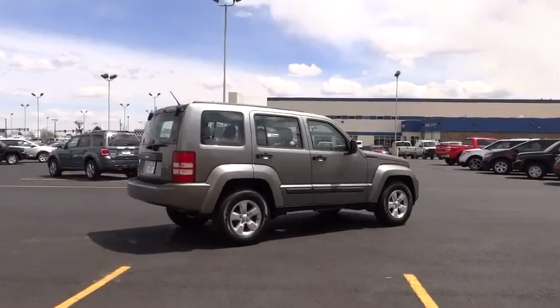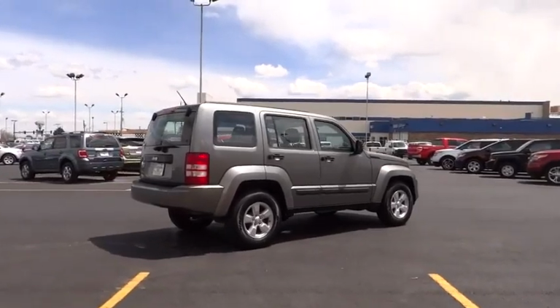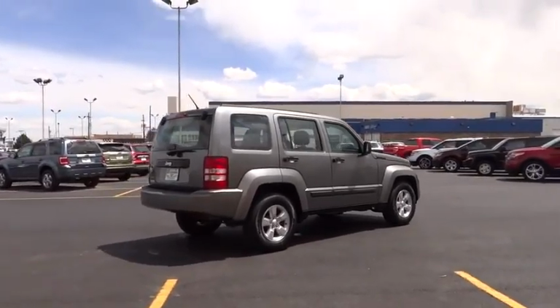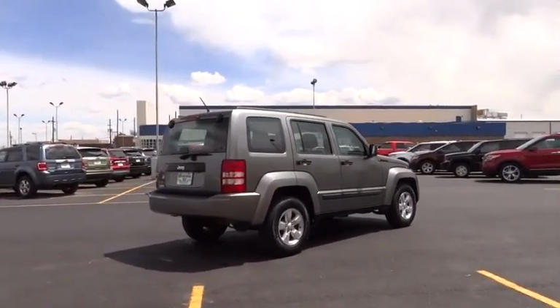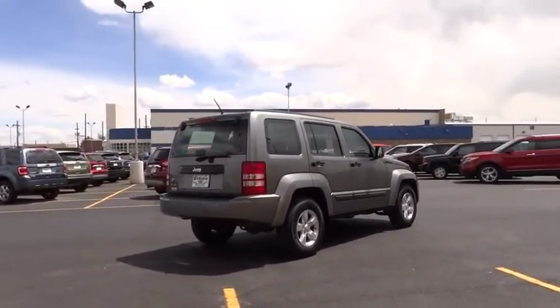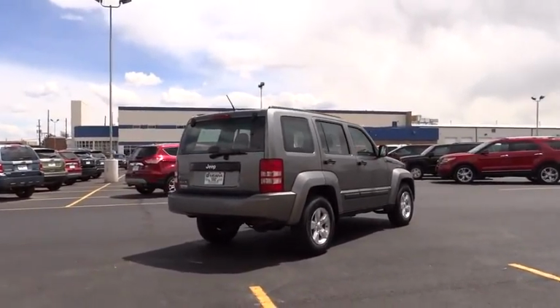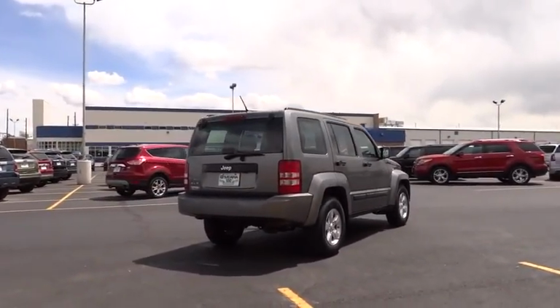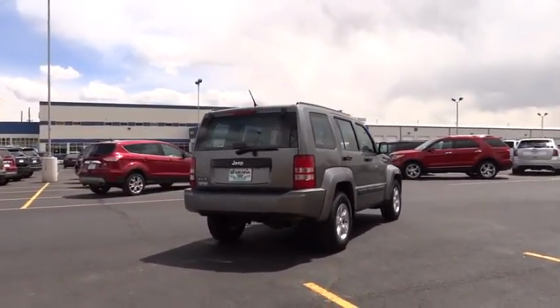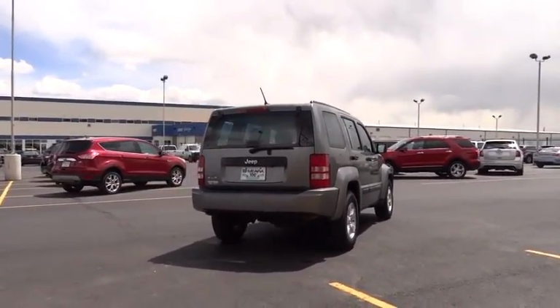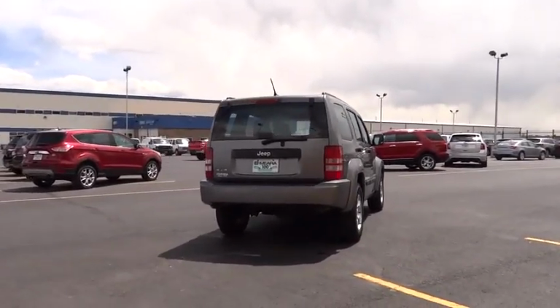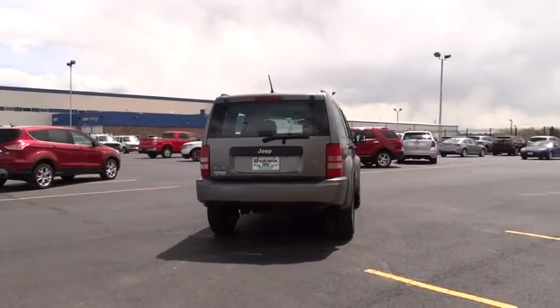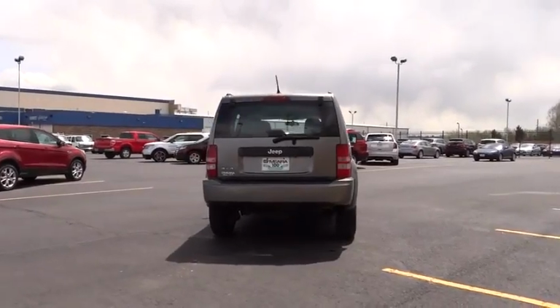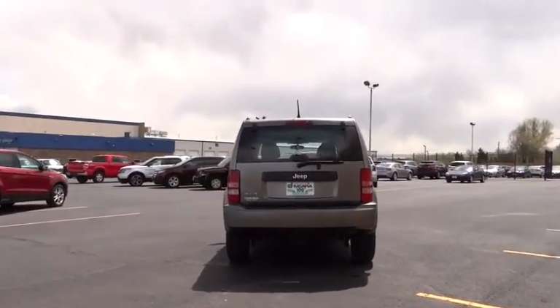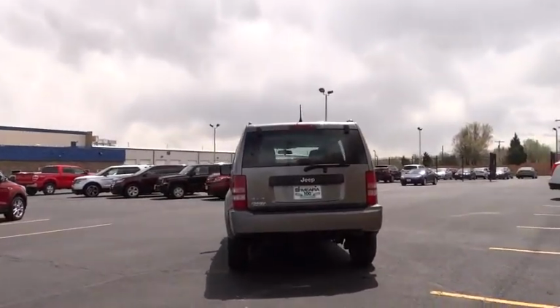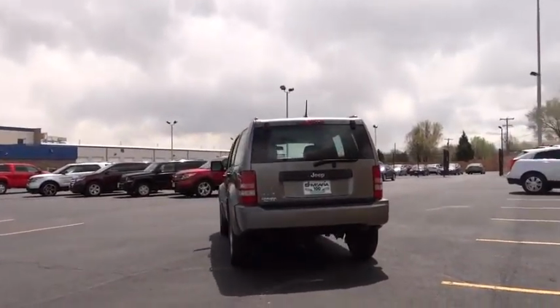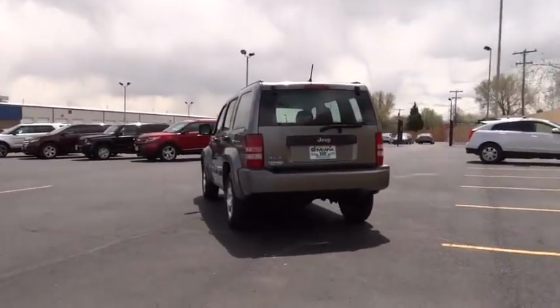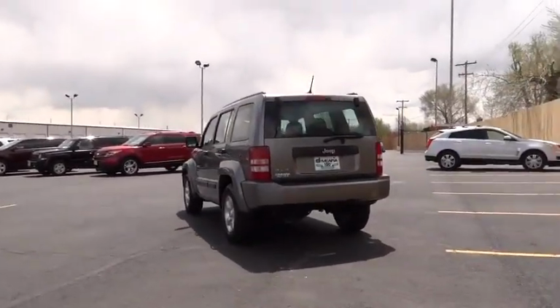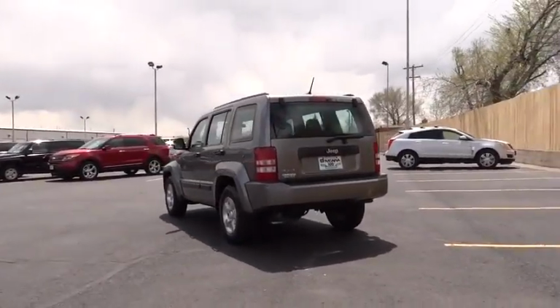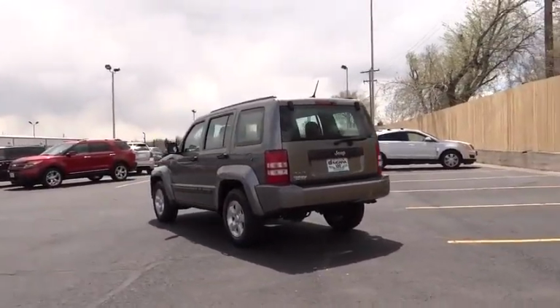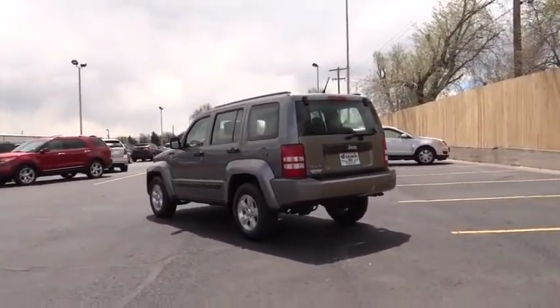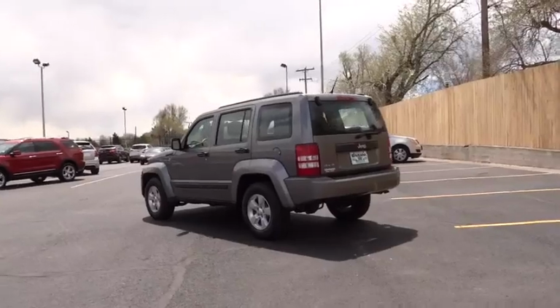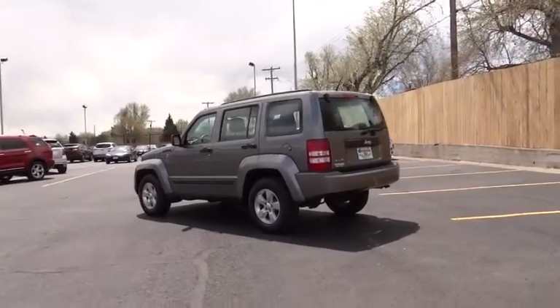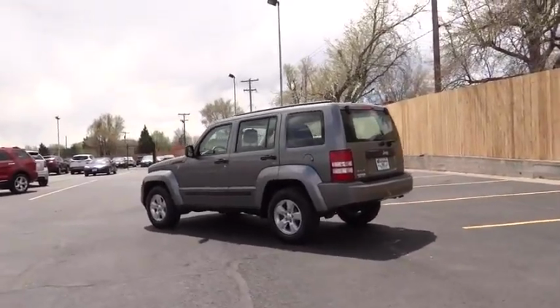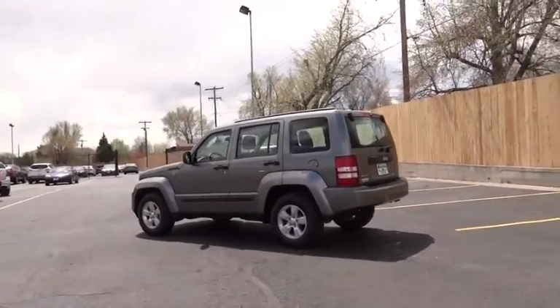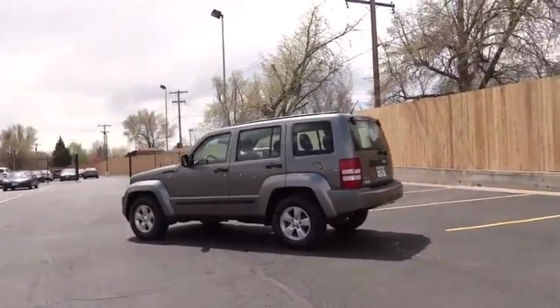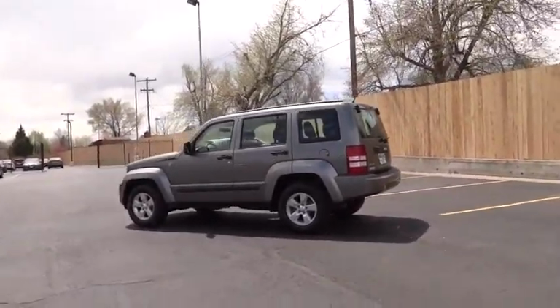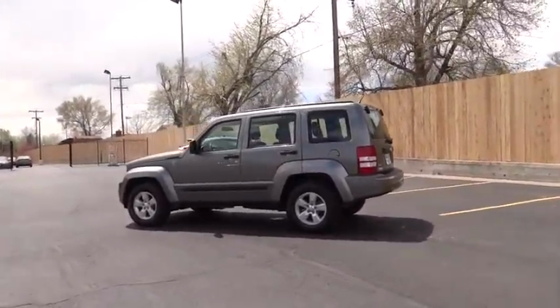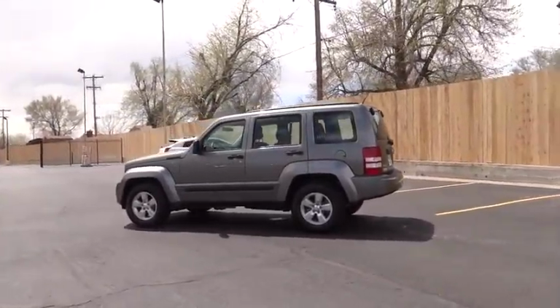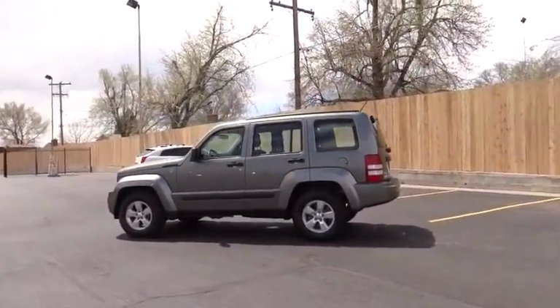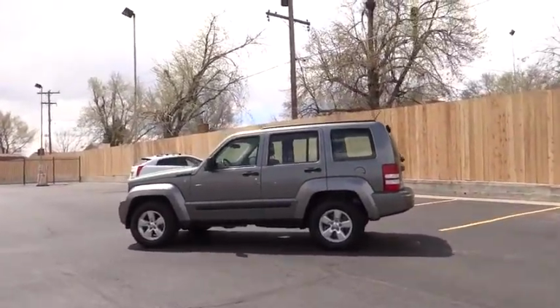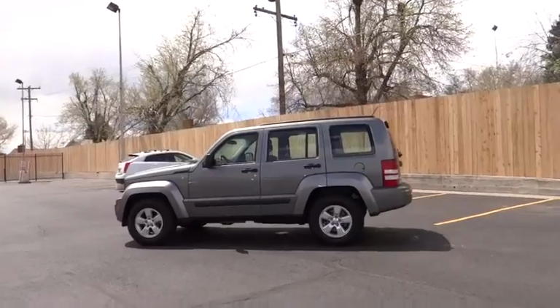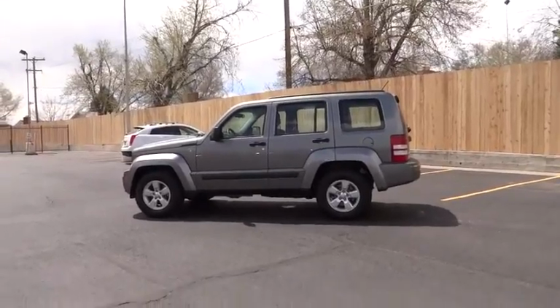2012 Liberty. The Jeep Liberty is quite capable off-road, one of the best in its class. Compared to the Jeep Patriot and Compass, the Liberty is more of a true Jeep with off-road prowess and bold, upright styling, and is priced below $20,000.